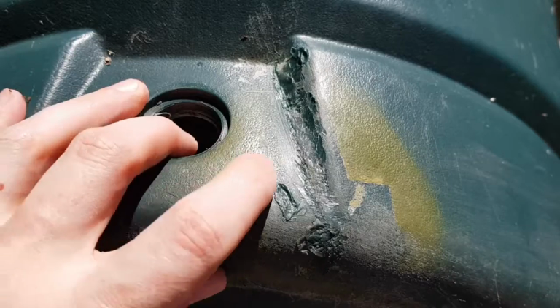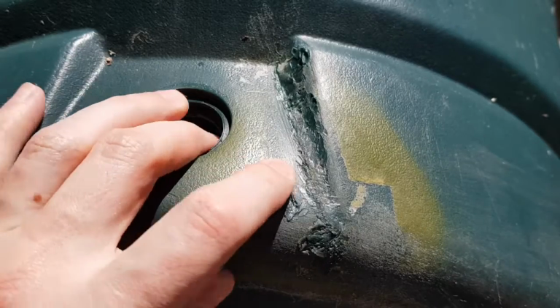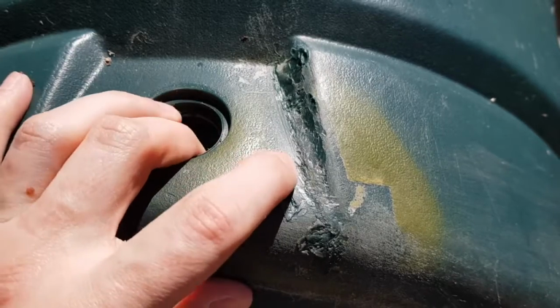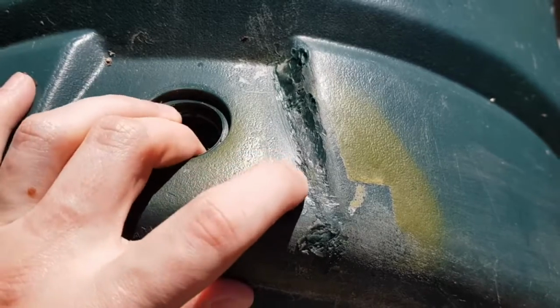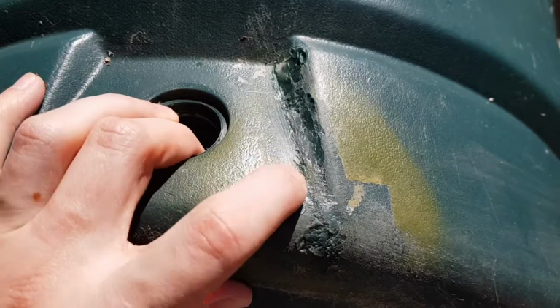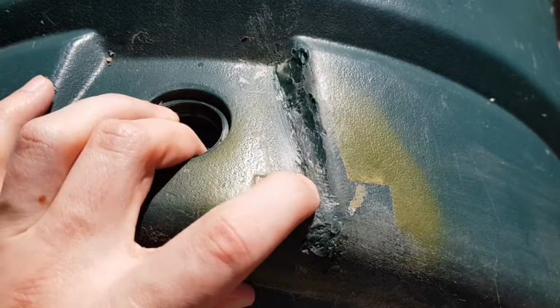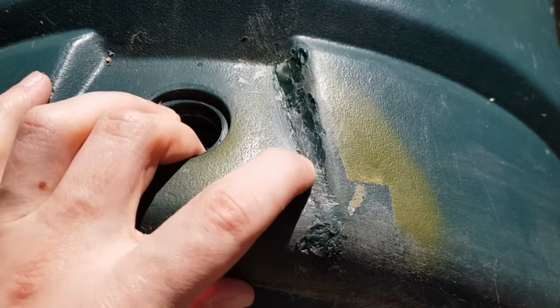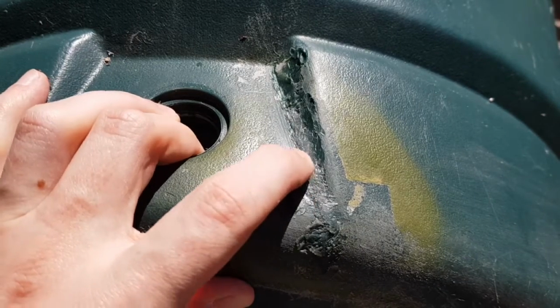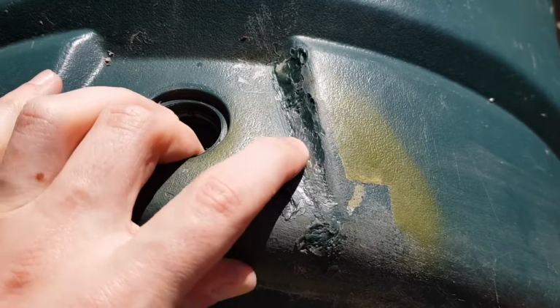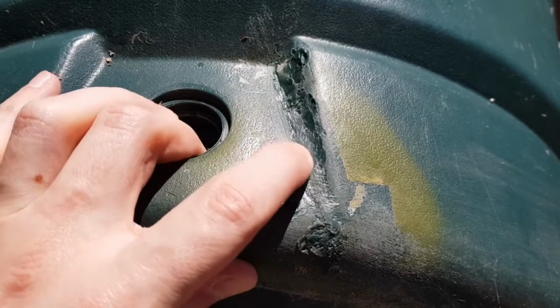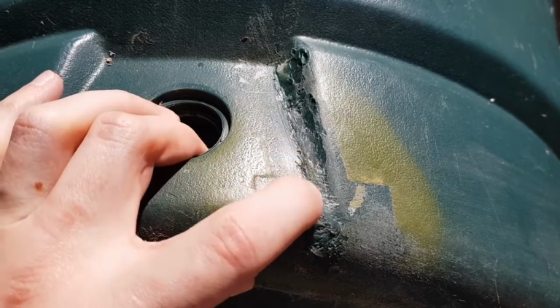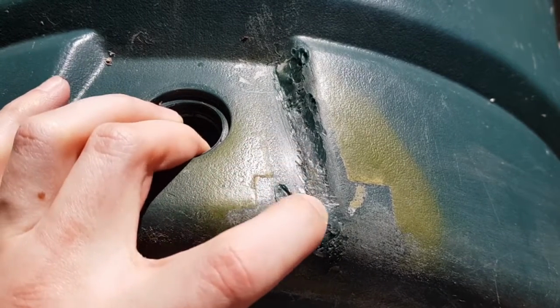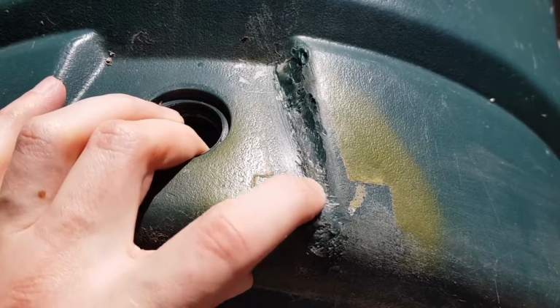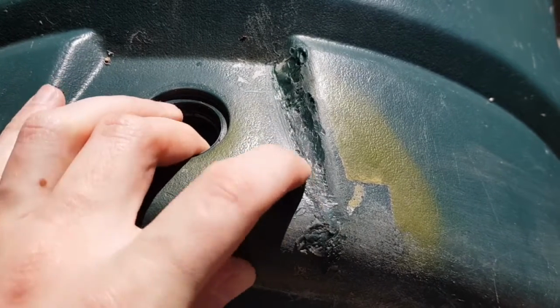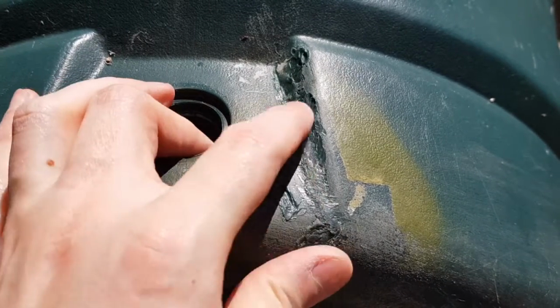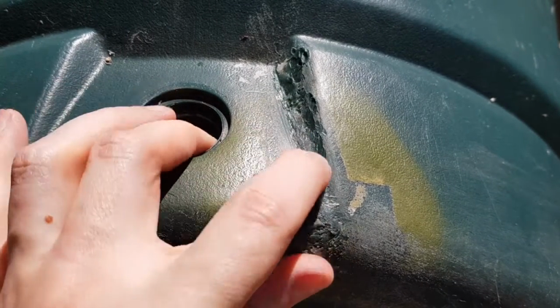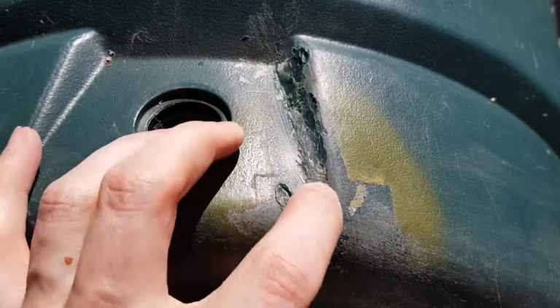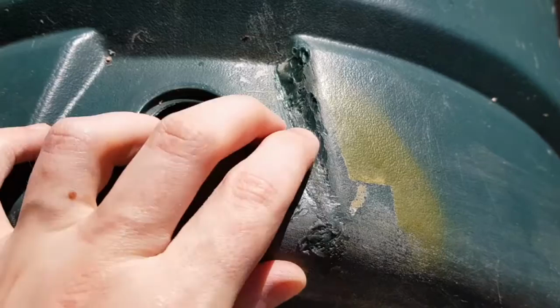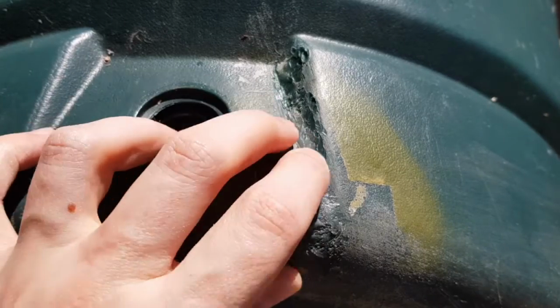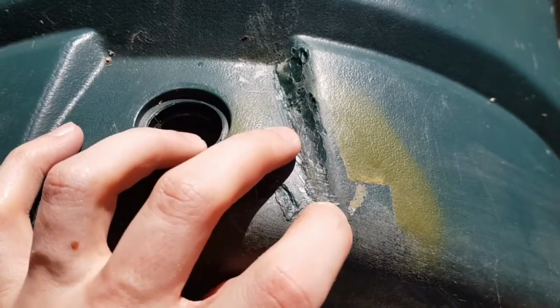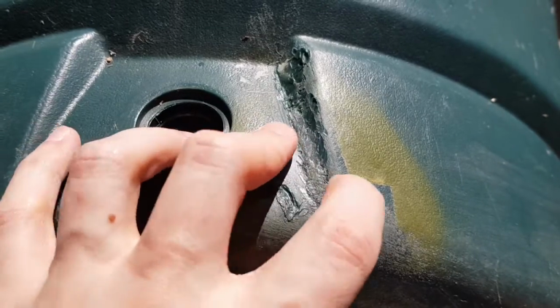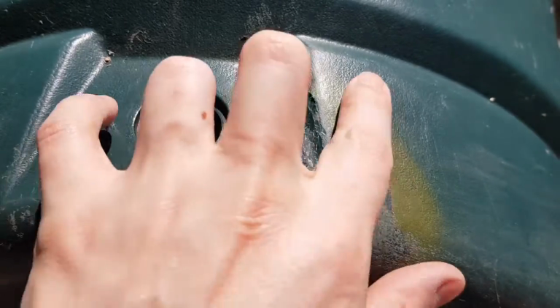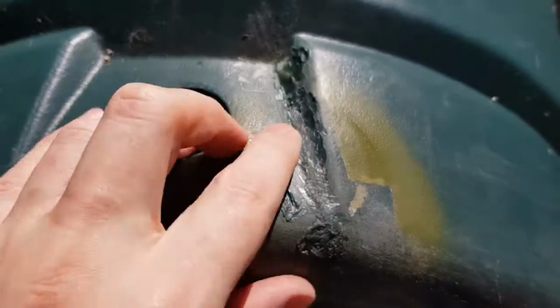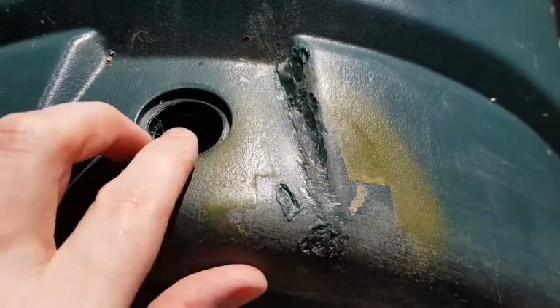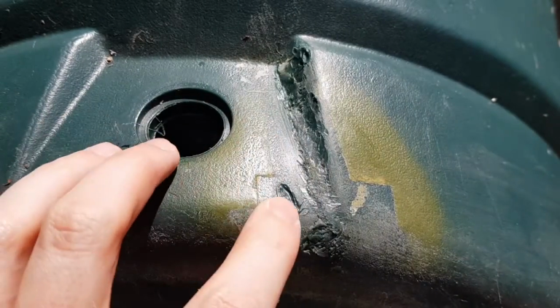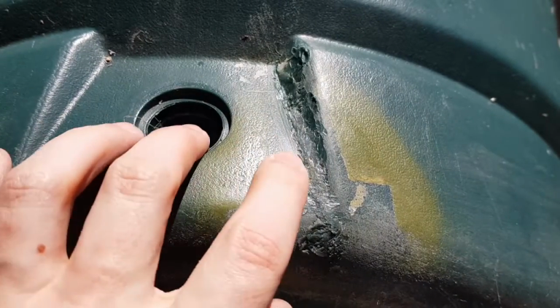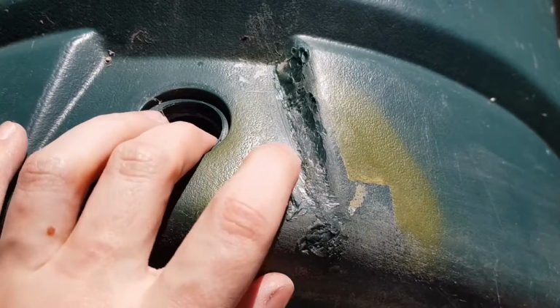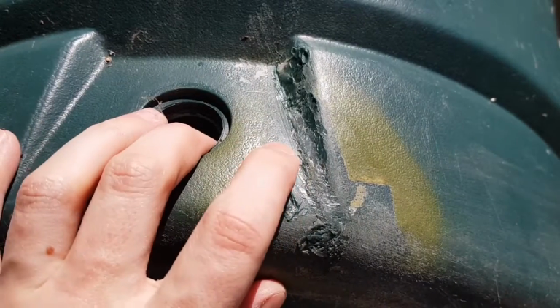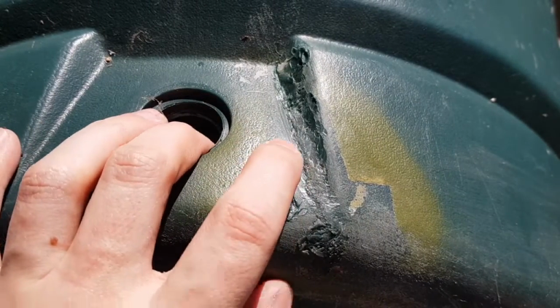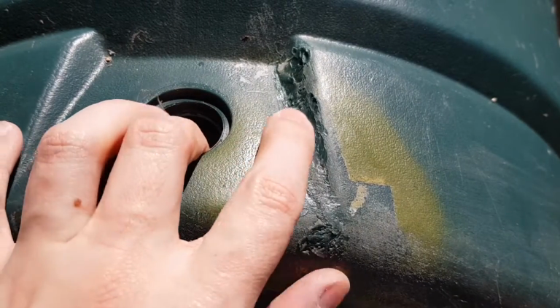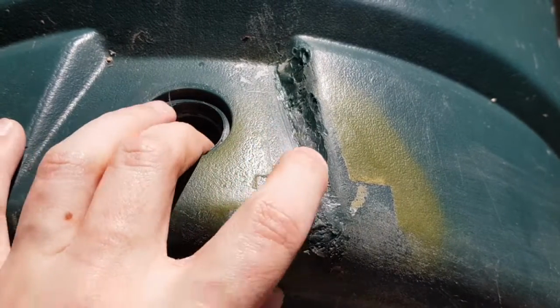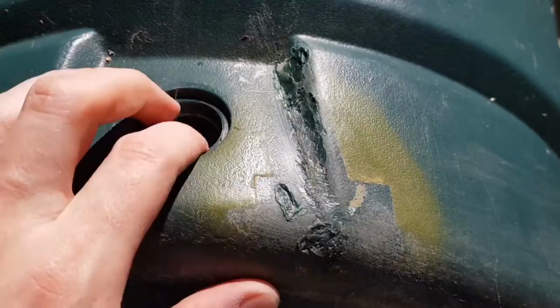Here we can see the crack much better — it's all around this bit I saw earlier. I'm going to remove all of this, clean it up, and then see if we can make a patch.